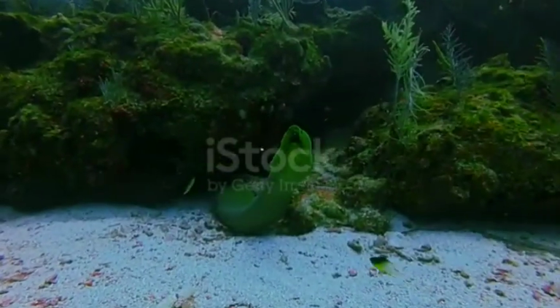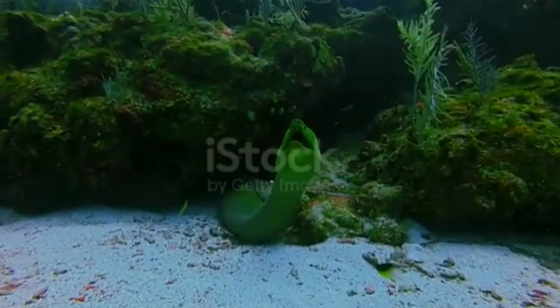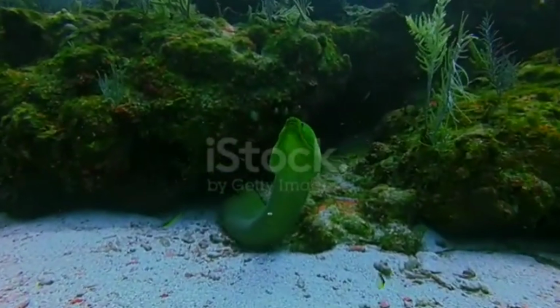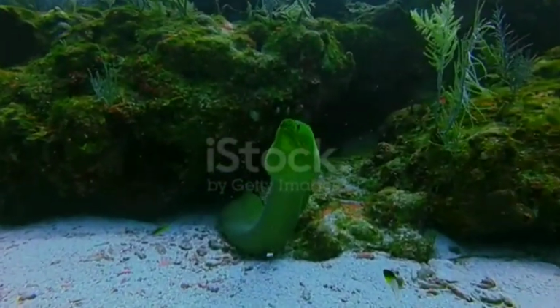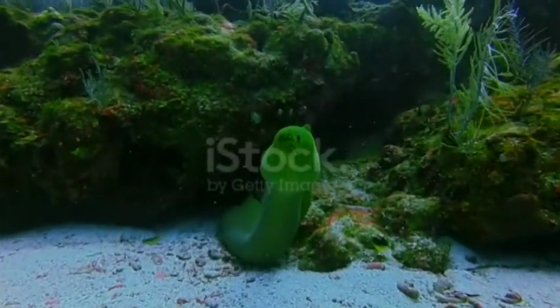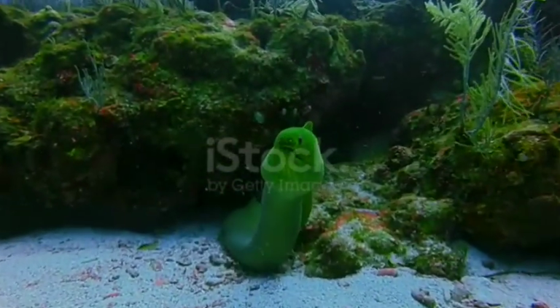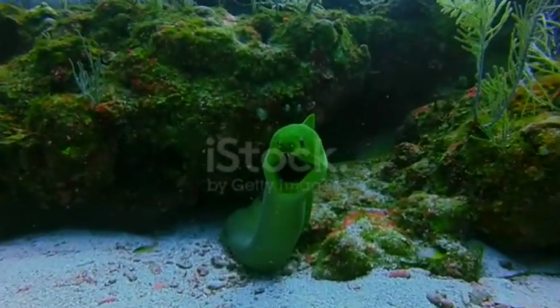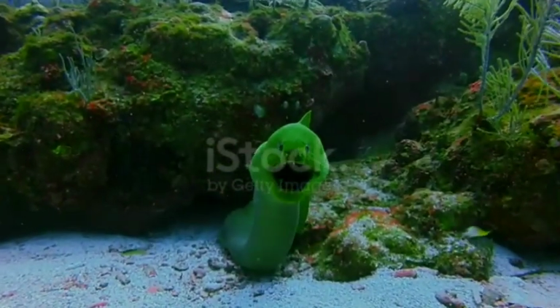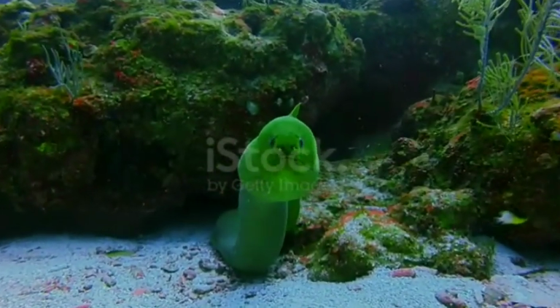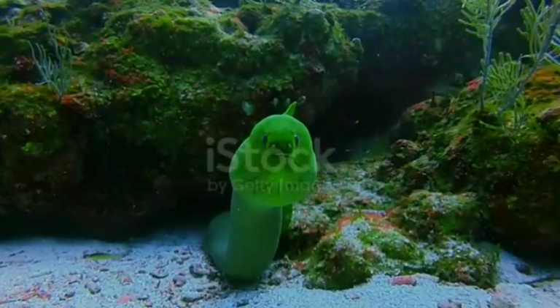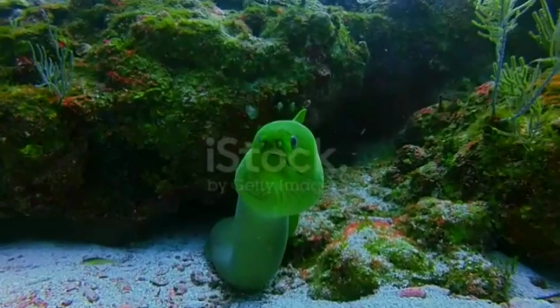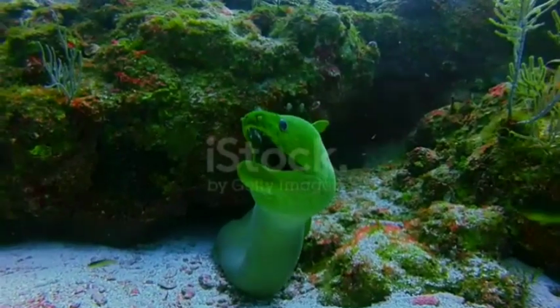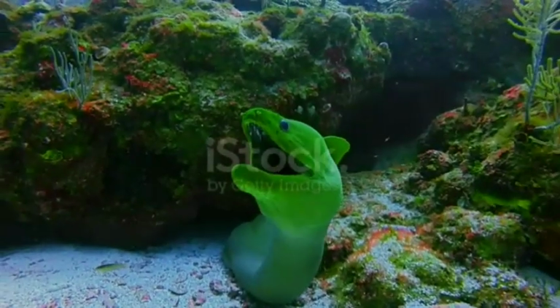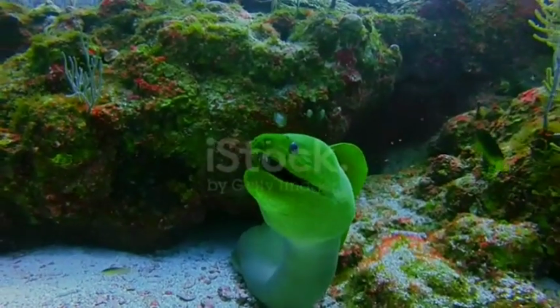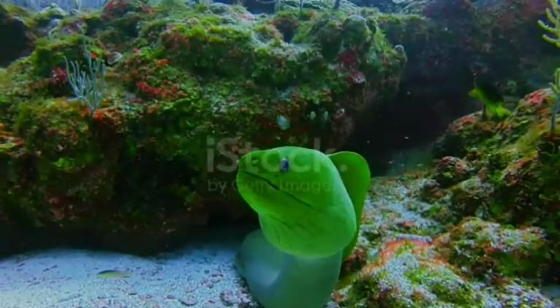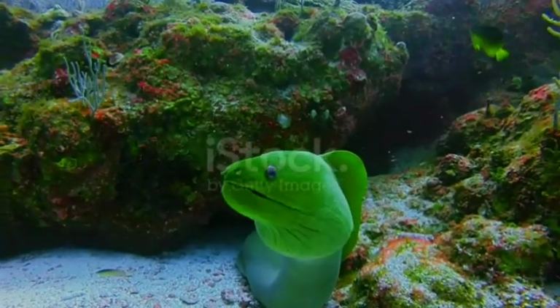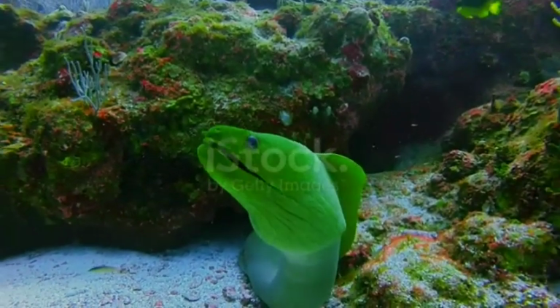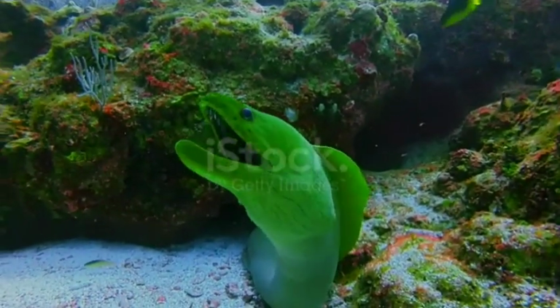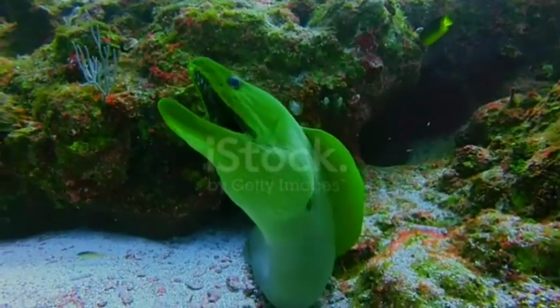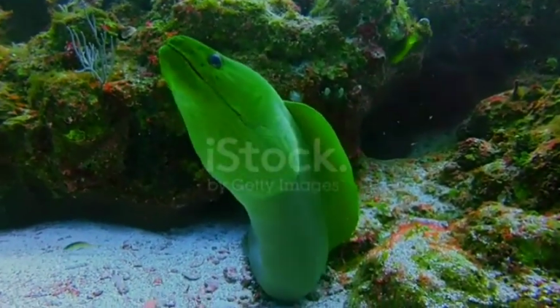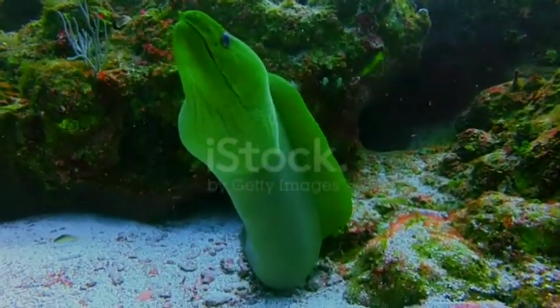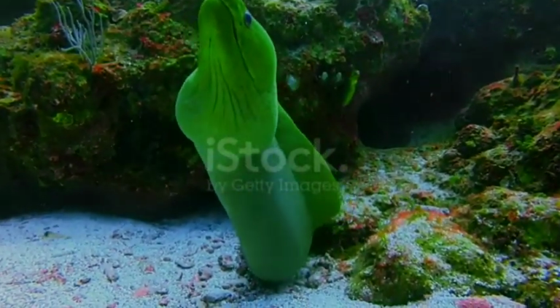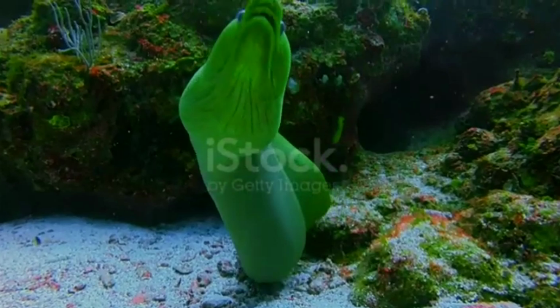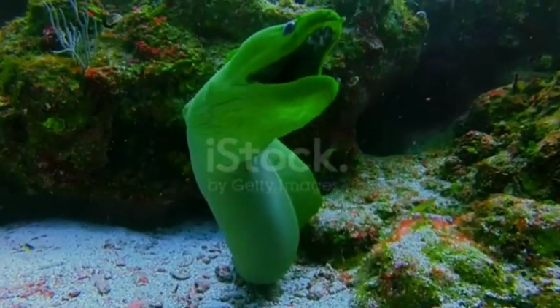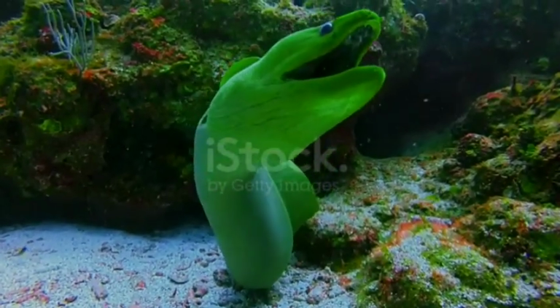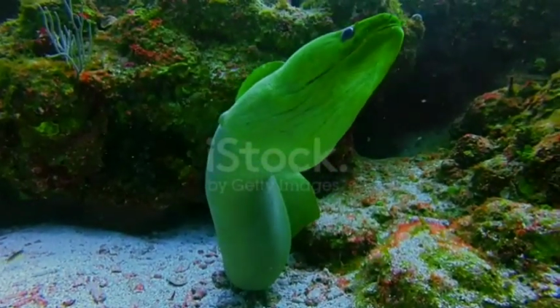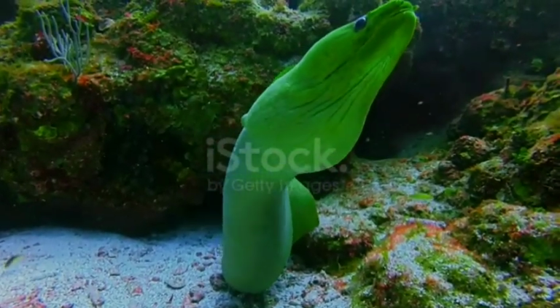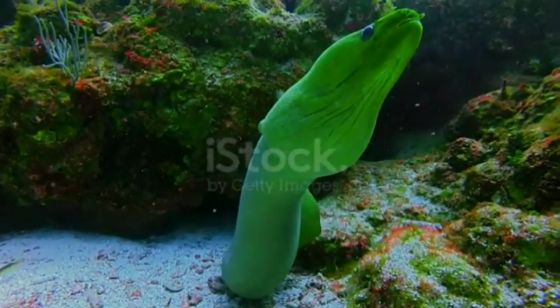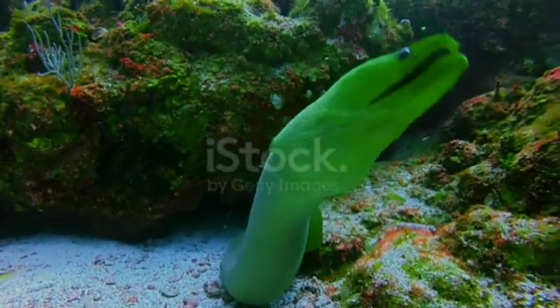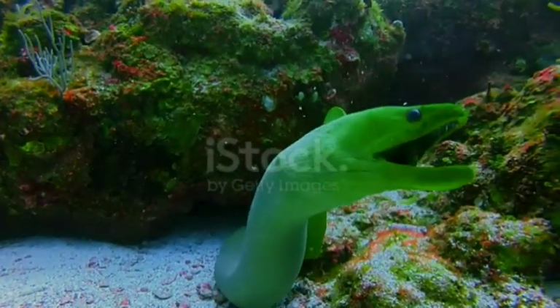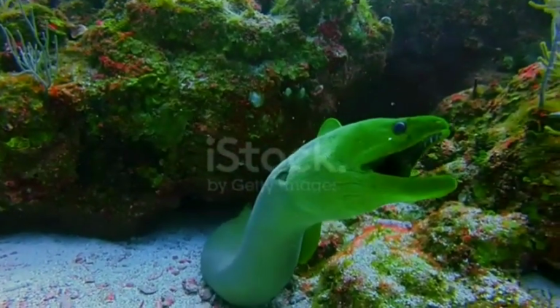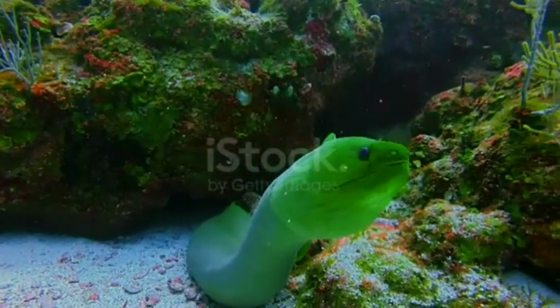Moray eels come in a variety of colors and sizes. Some moray eels can grow 13 feet long while the smallest moray only reaches 8 inches. Most have one long fin that extends from head to tail.